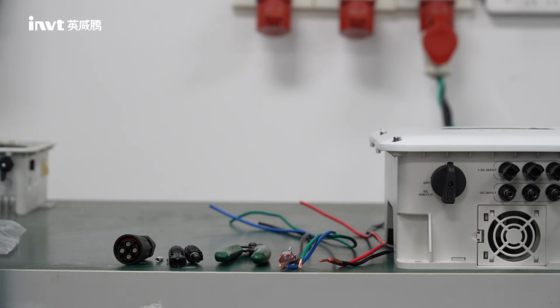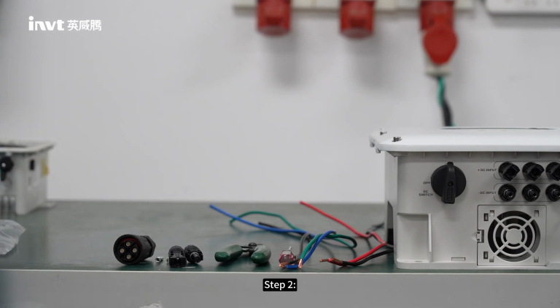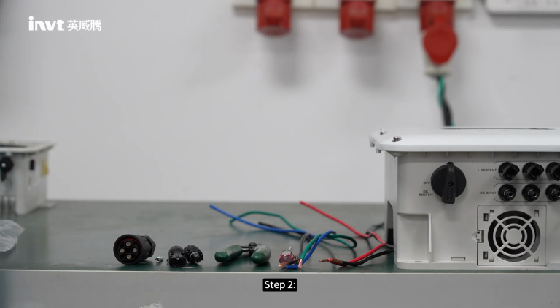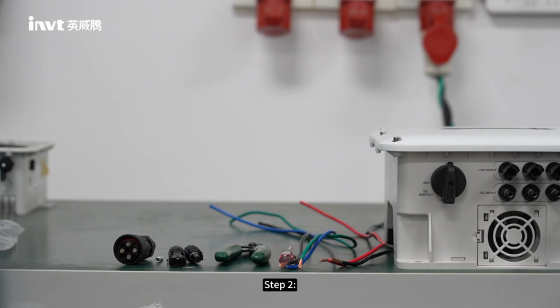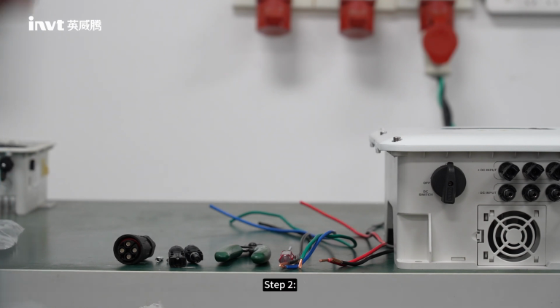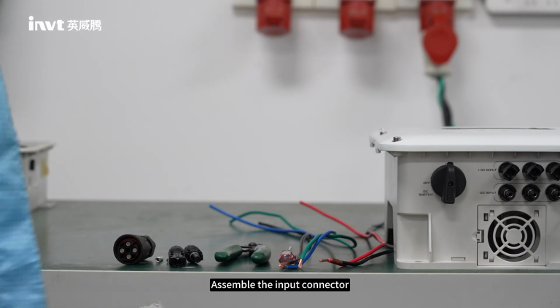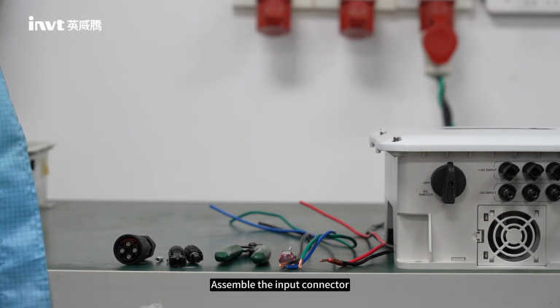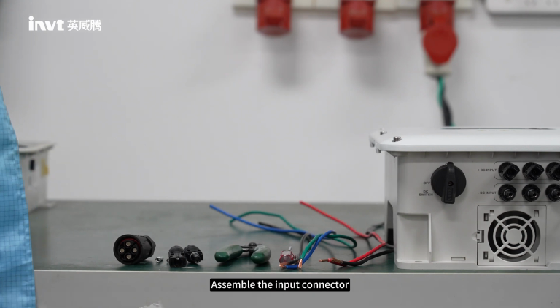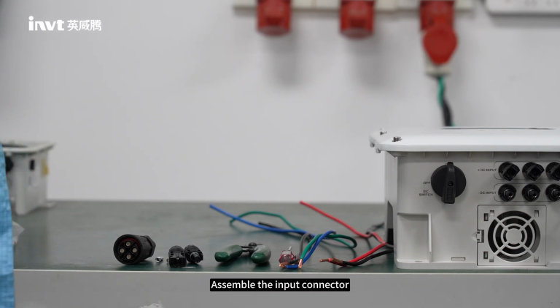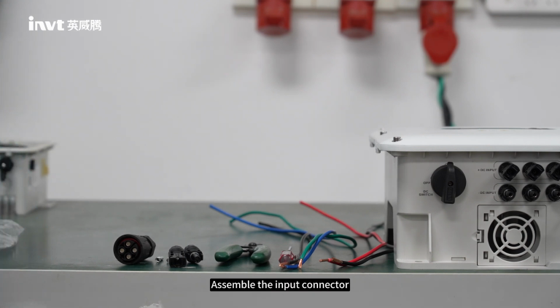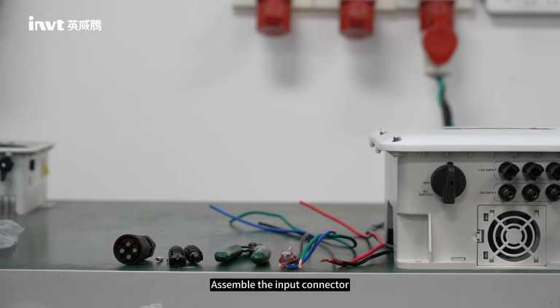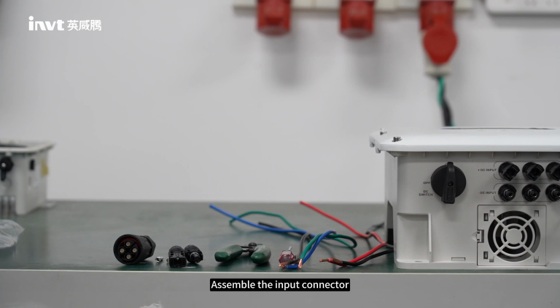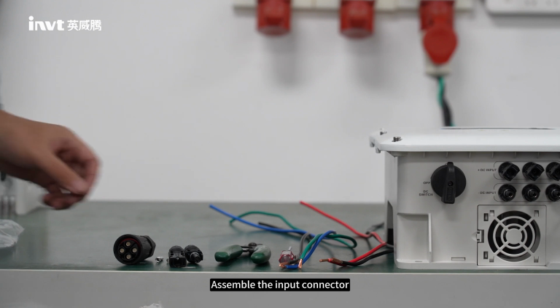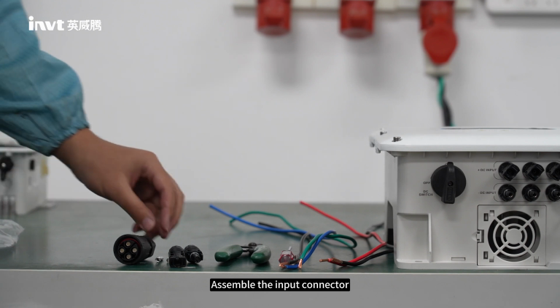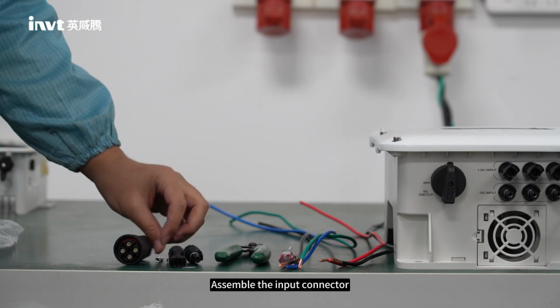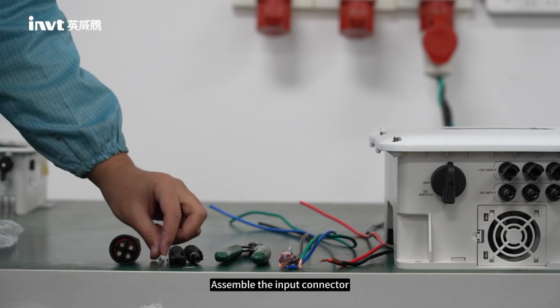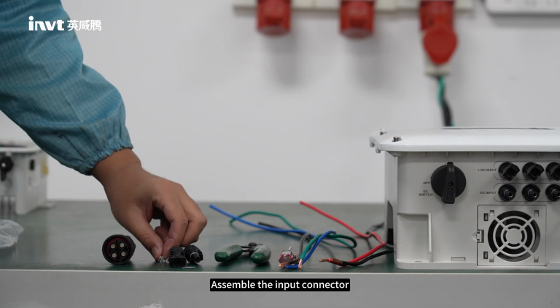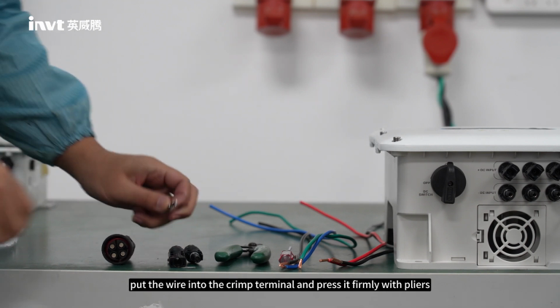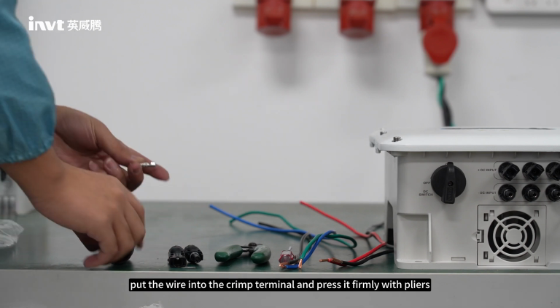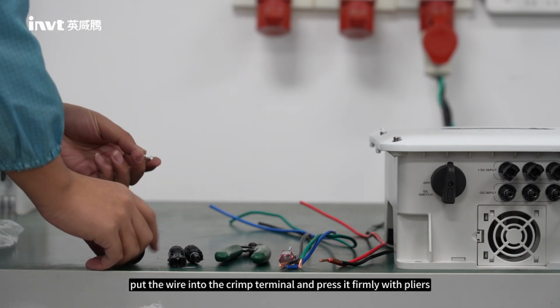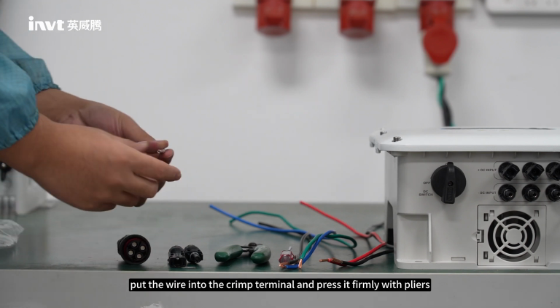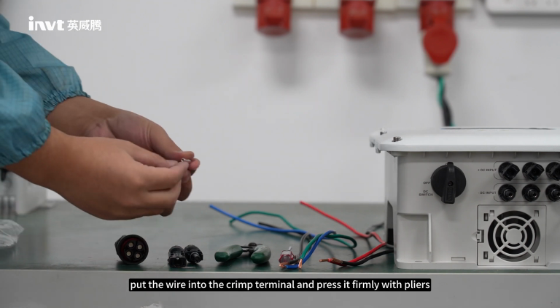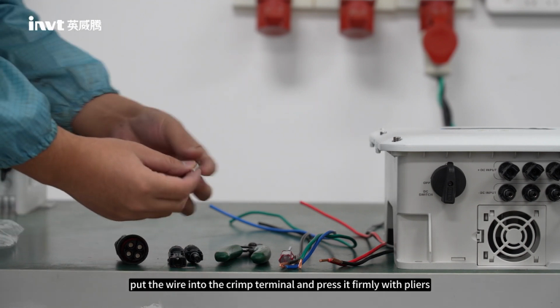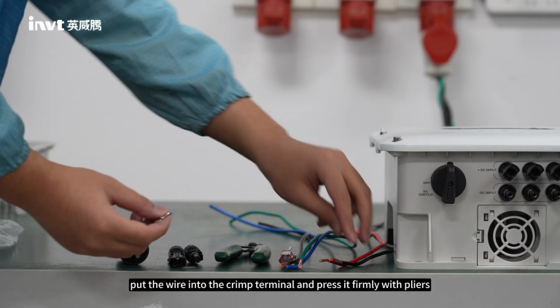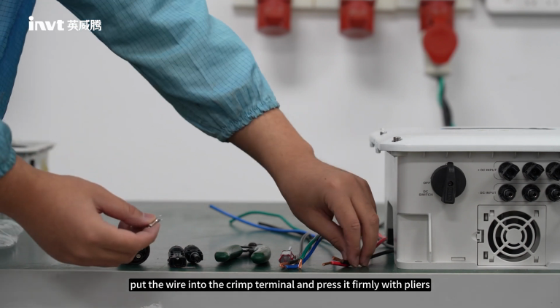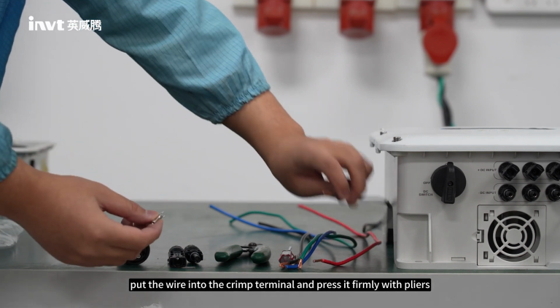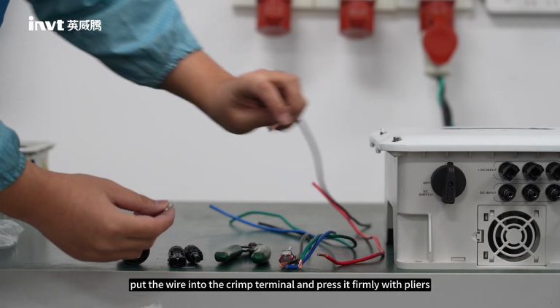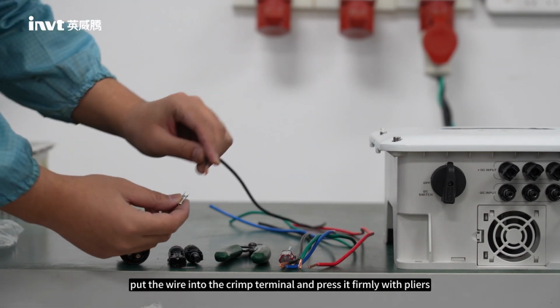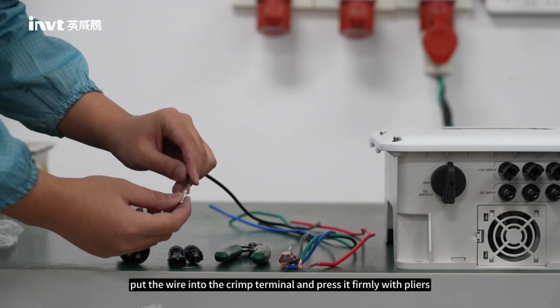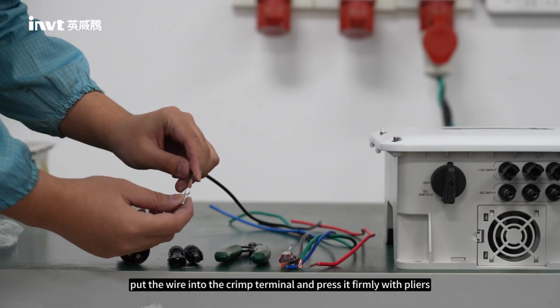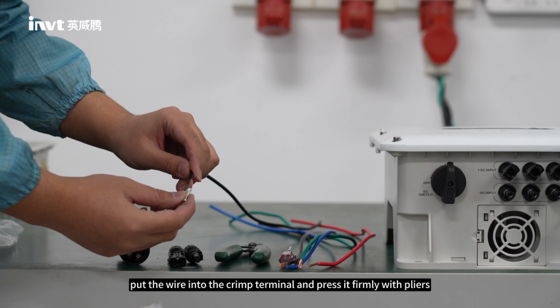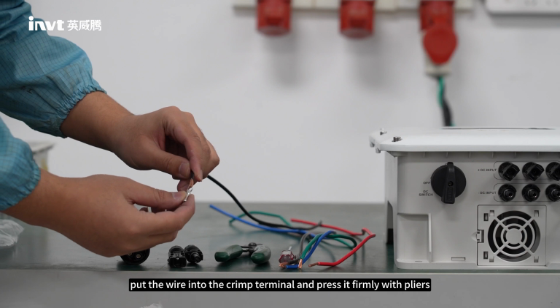Step 2: Assemble the input connector. Put the wire into the crimp terminal and press it firmly with pliers.